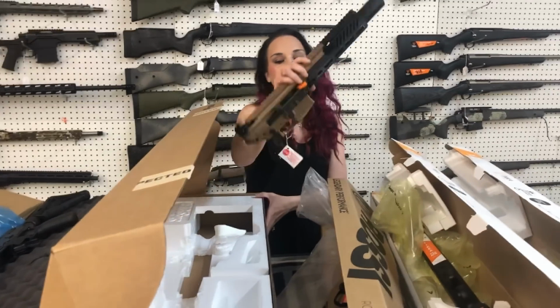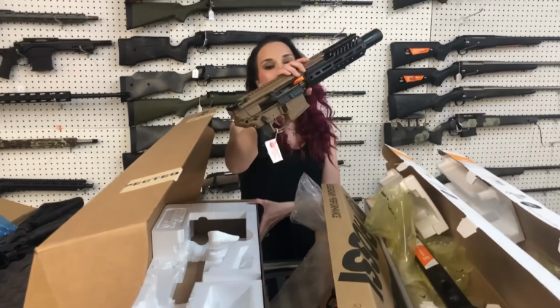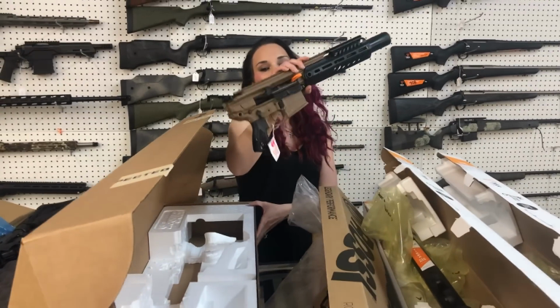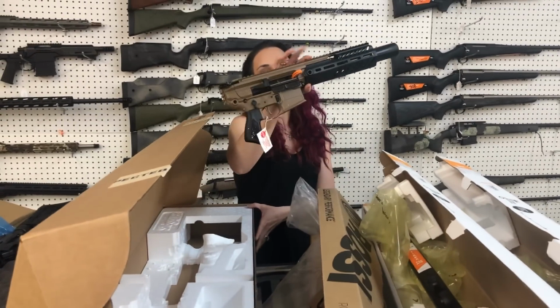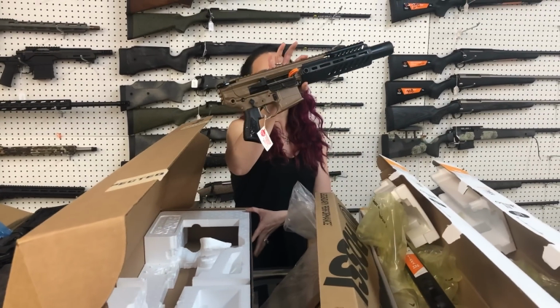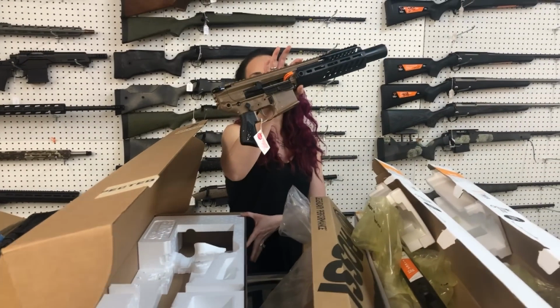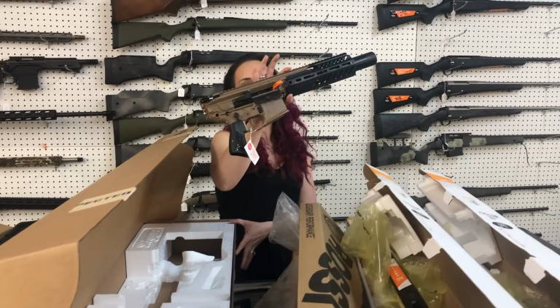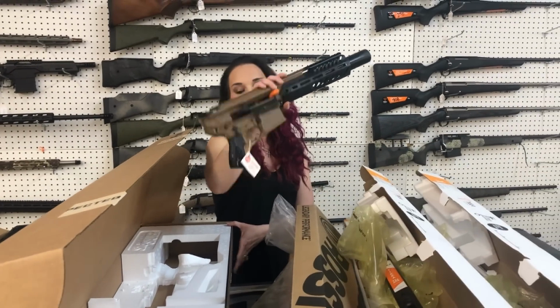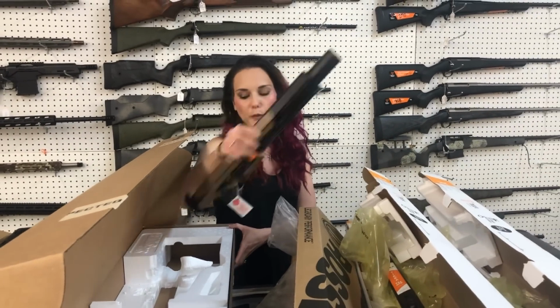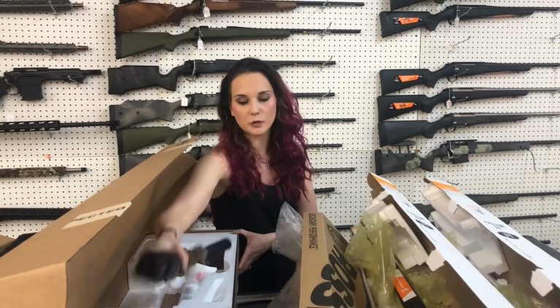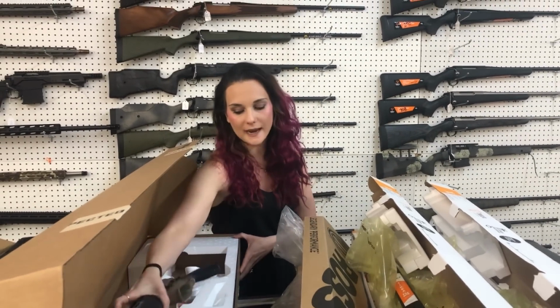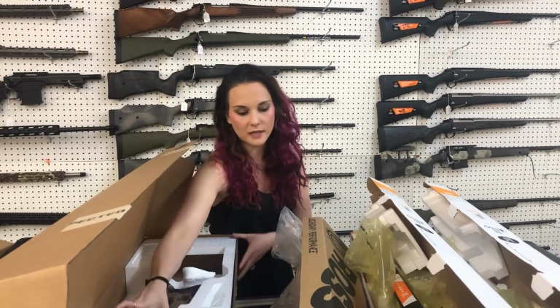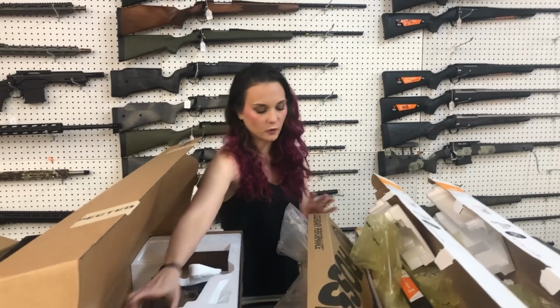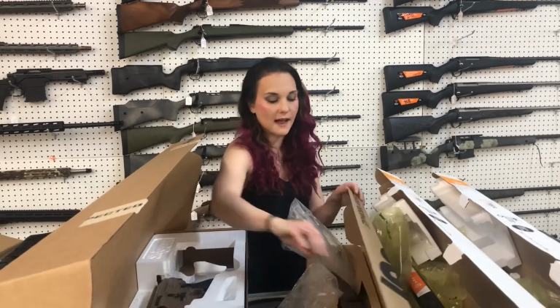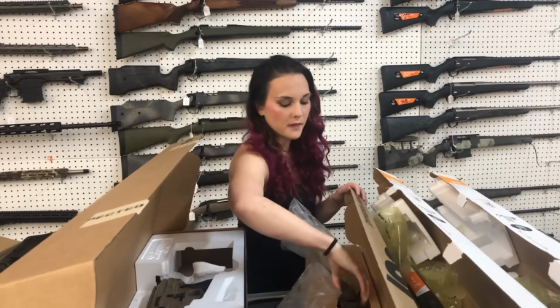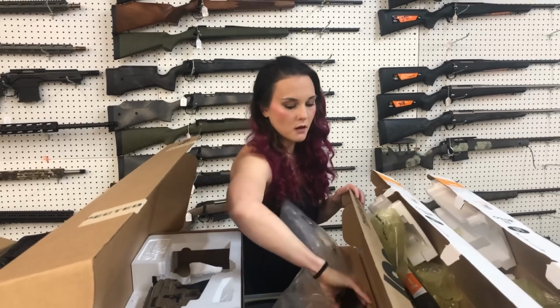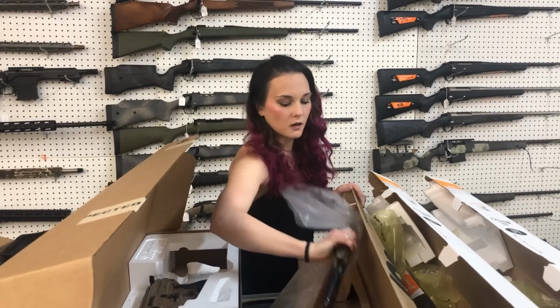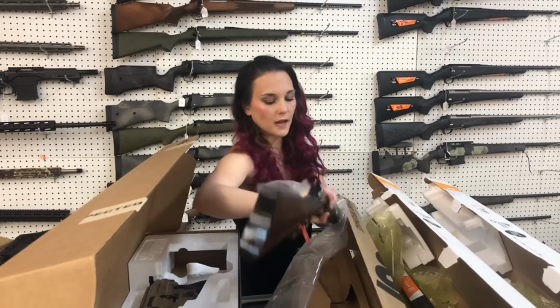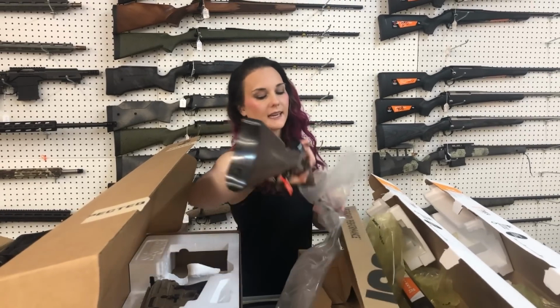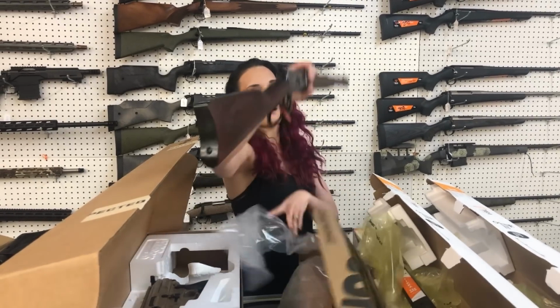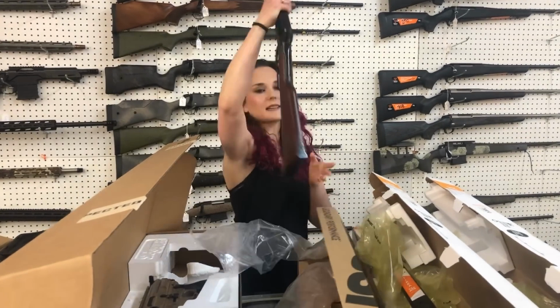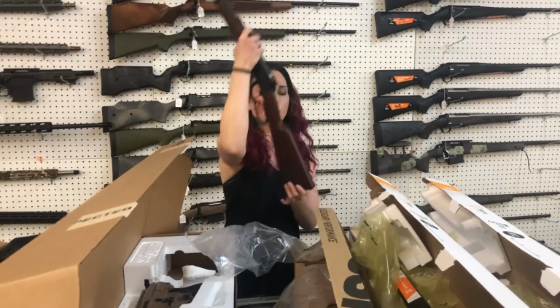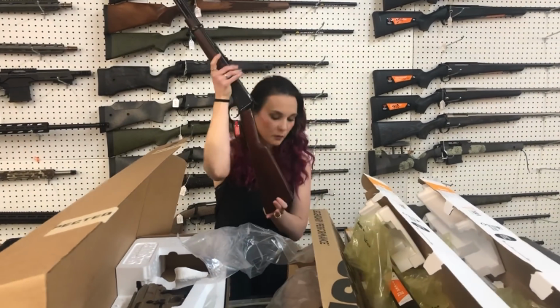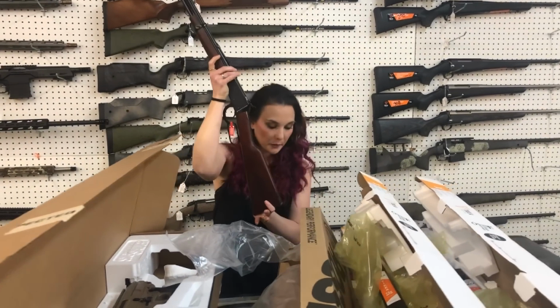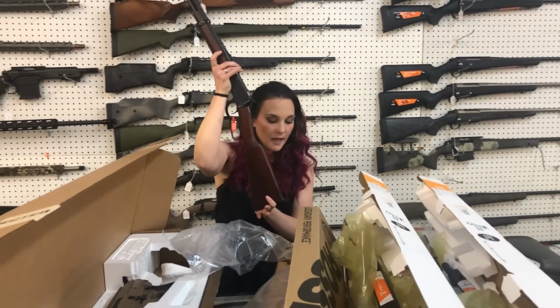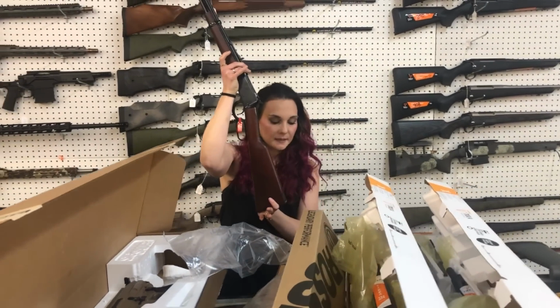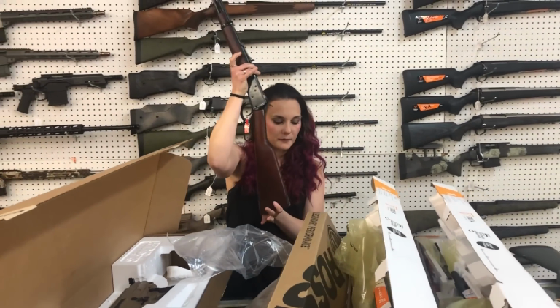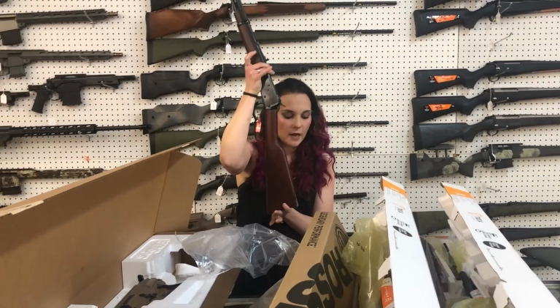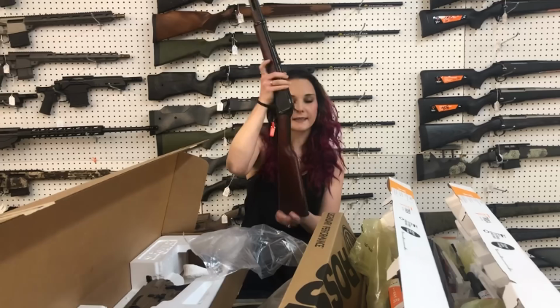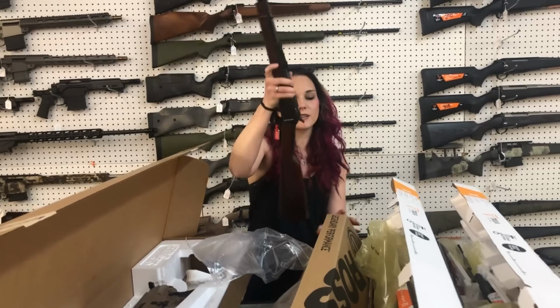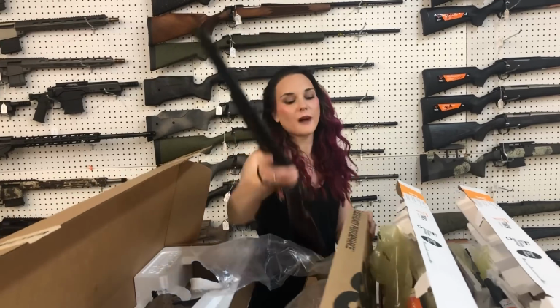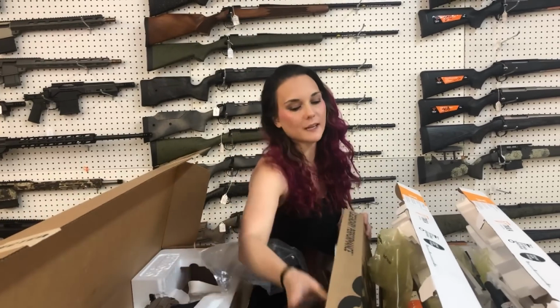Sig — this is going to be your Canebreak in .300 Blackout in the pistol format. Rossi R92, hardwood and blued, this is the .357, 16-inch. She's $585.